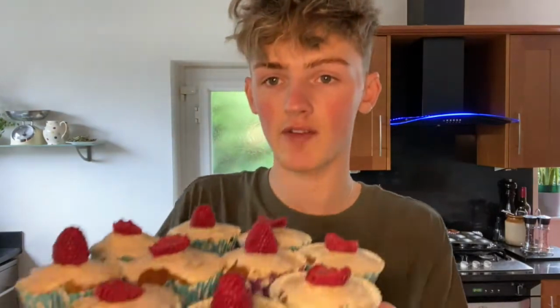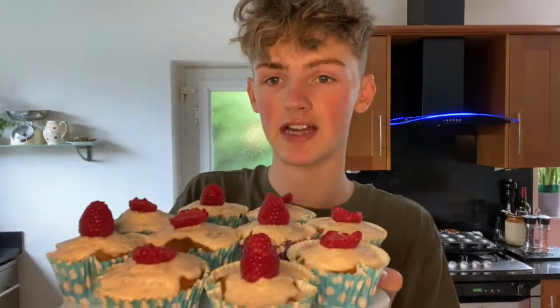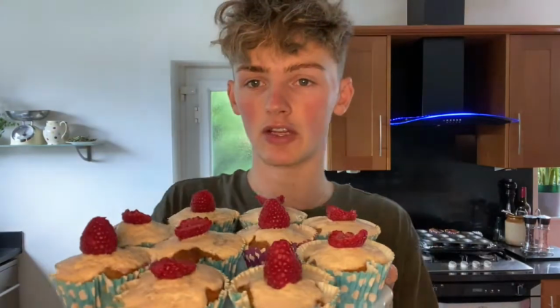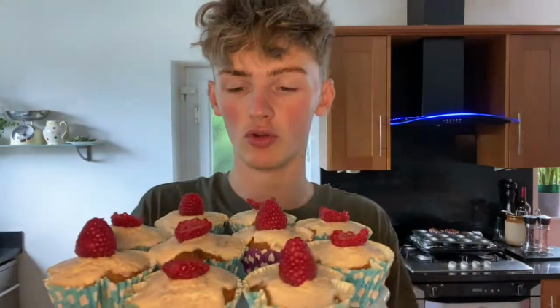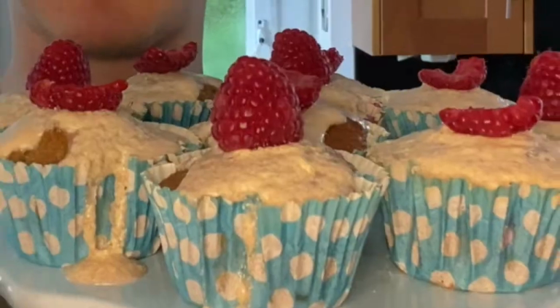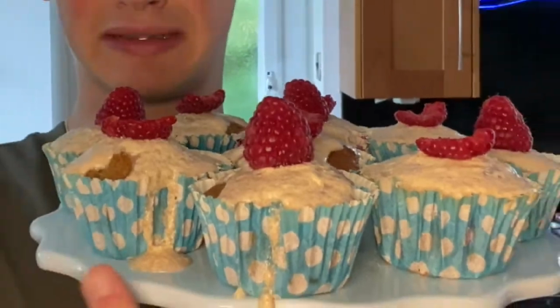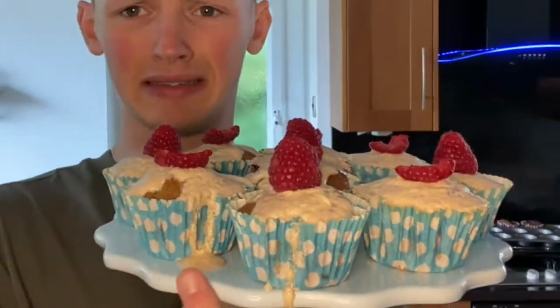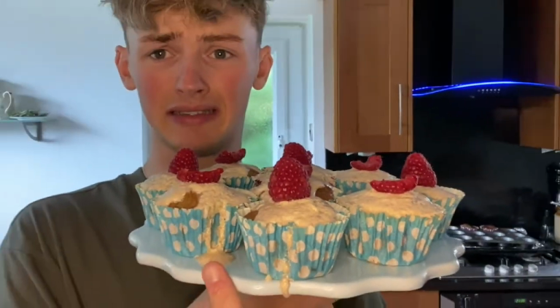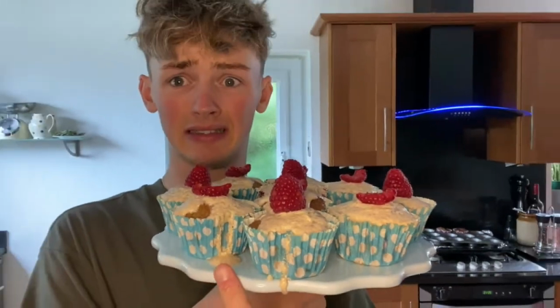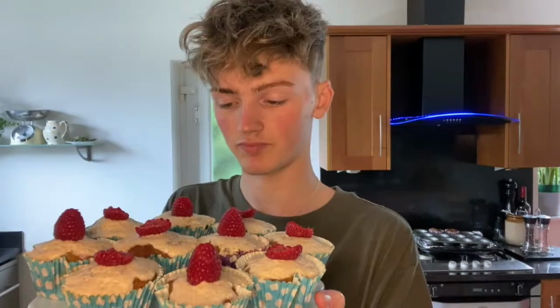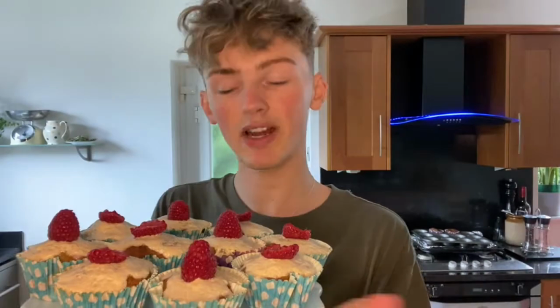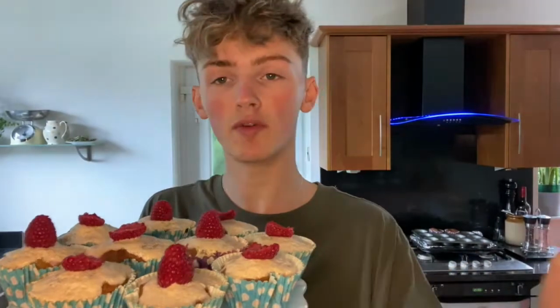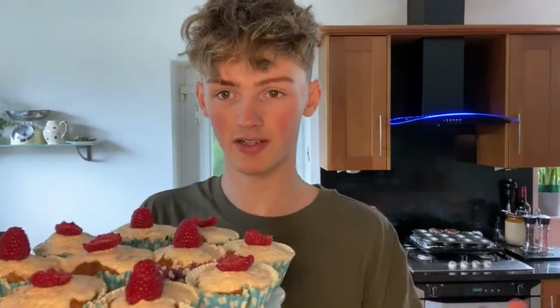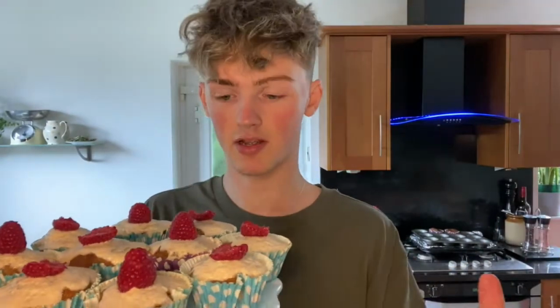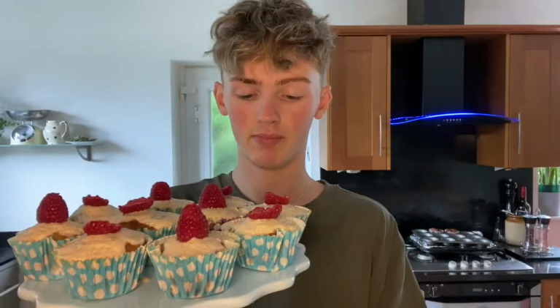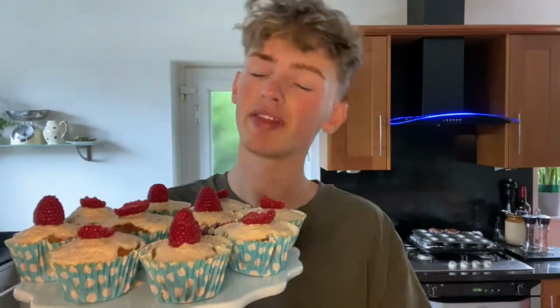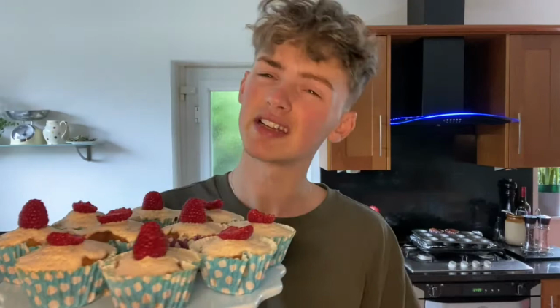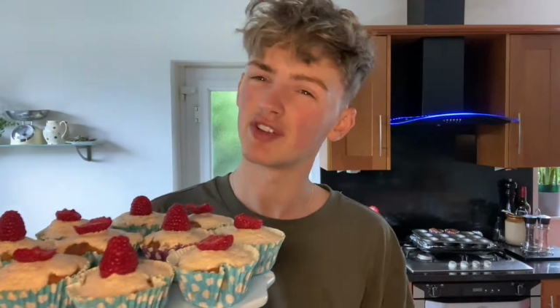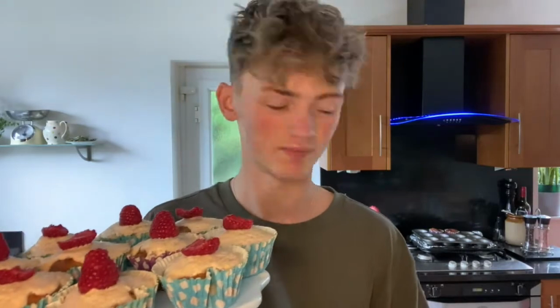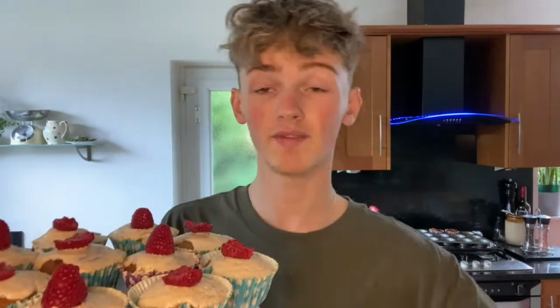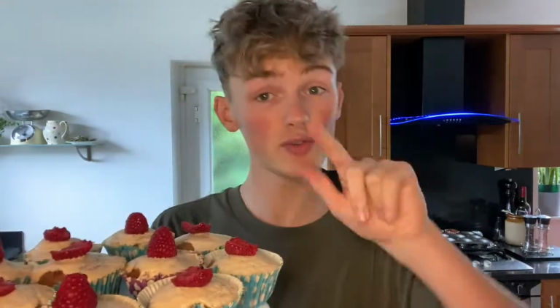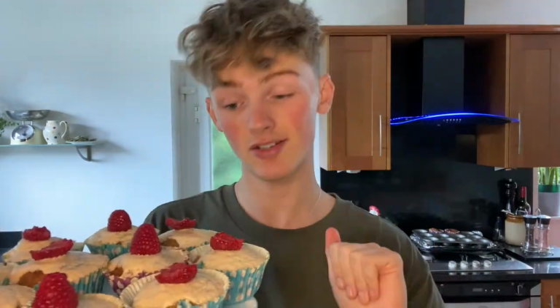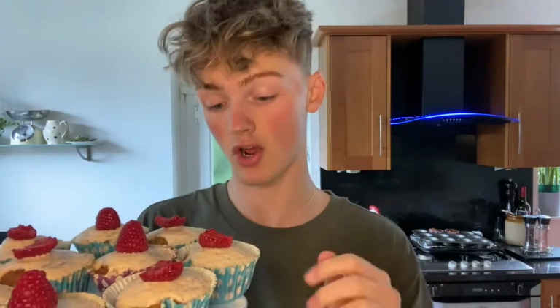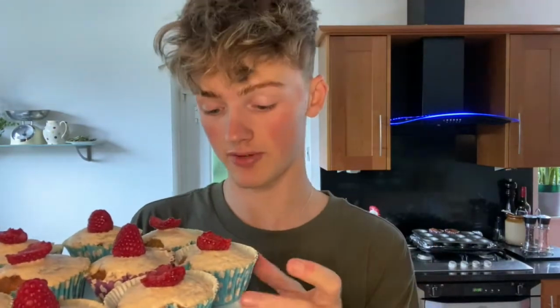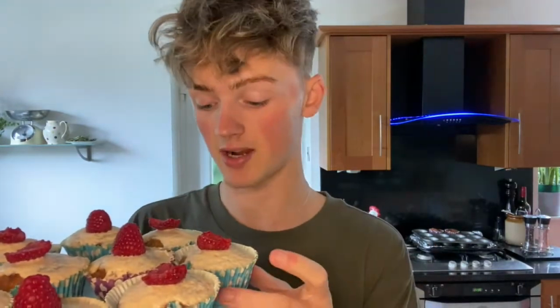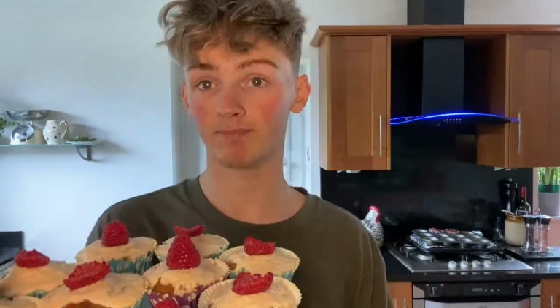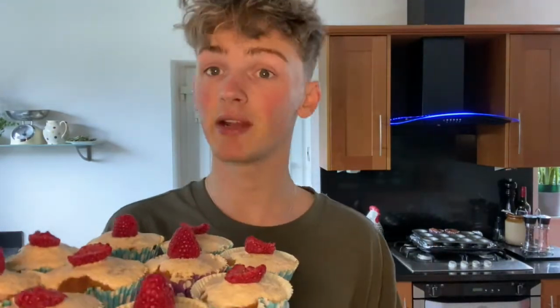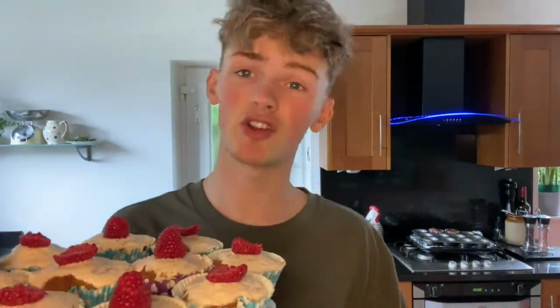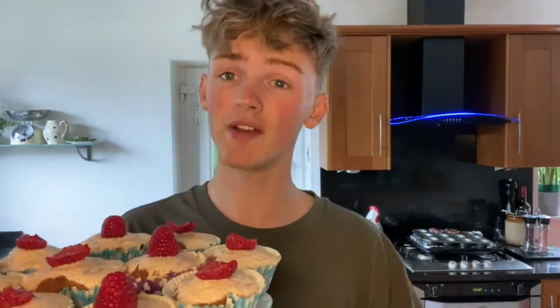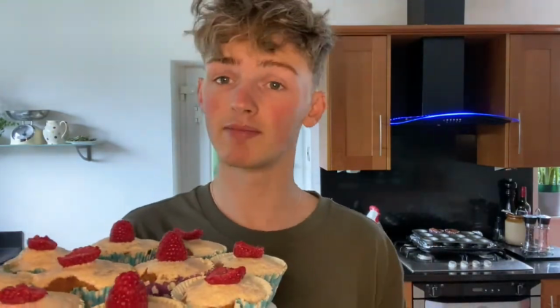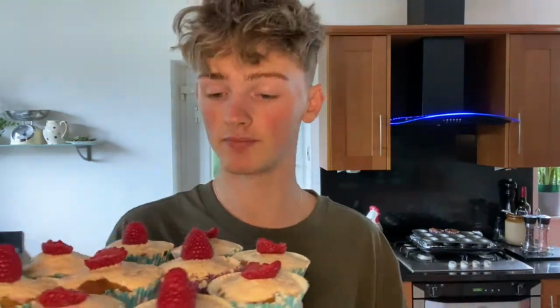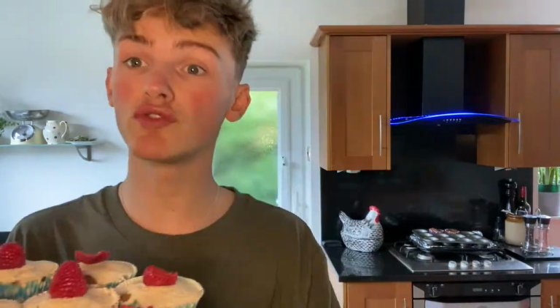And now this is how they look. They don't look the best, but my things never do. They do taste good half the time. And I'm just going to try them.